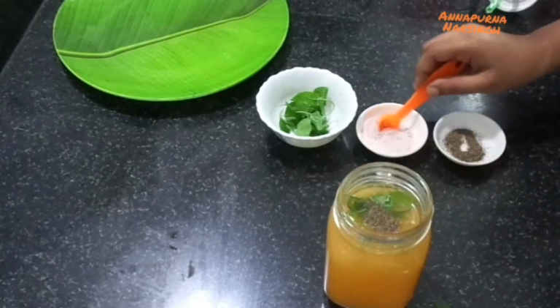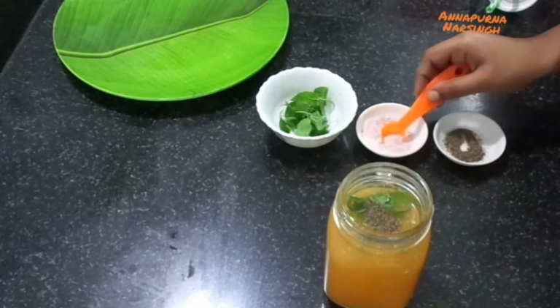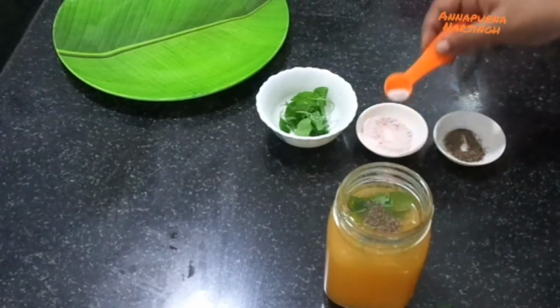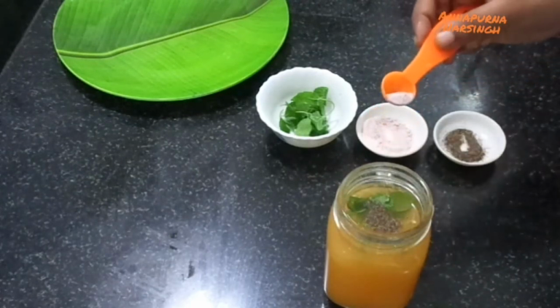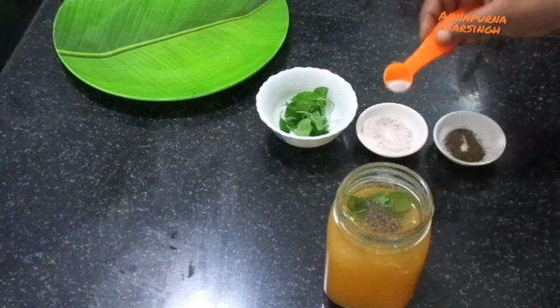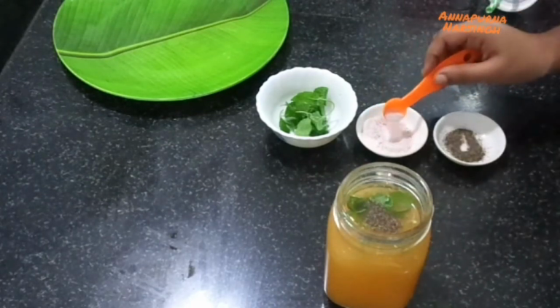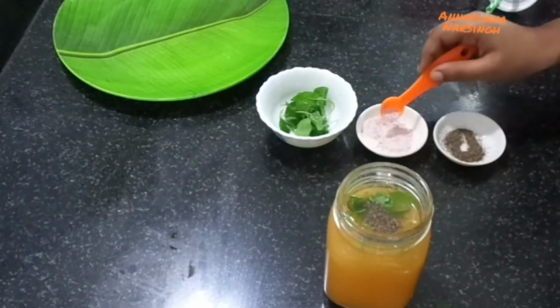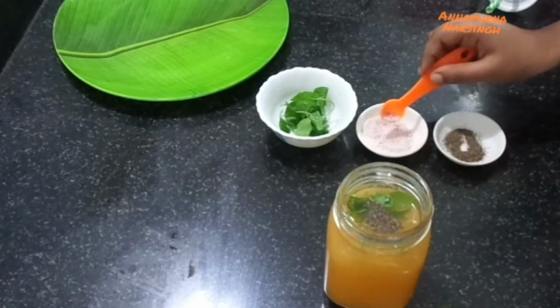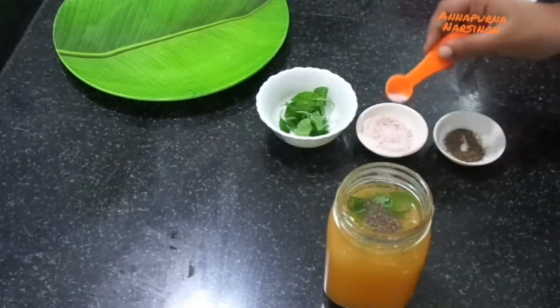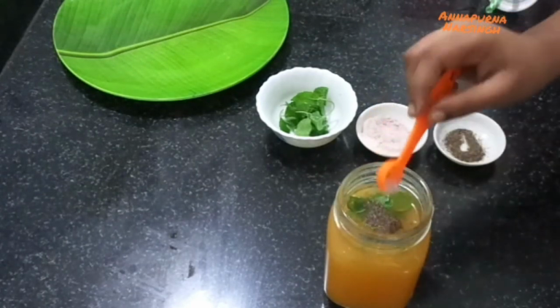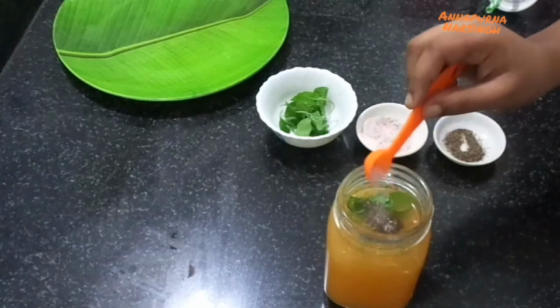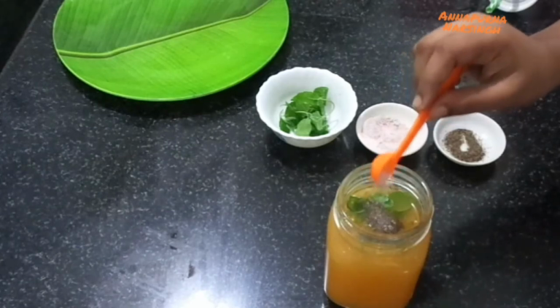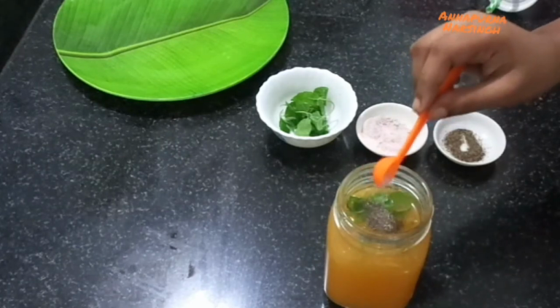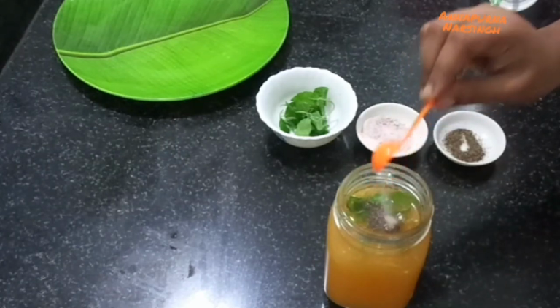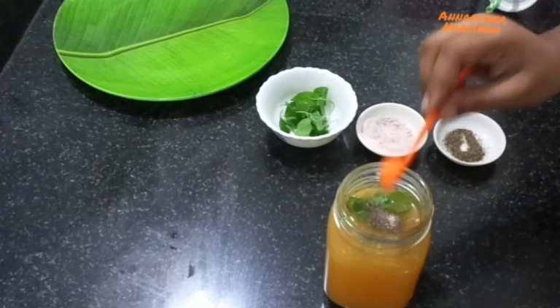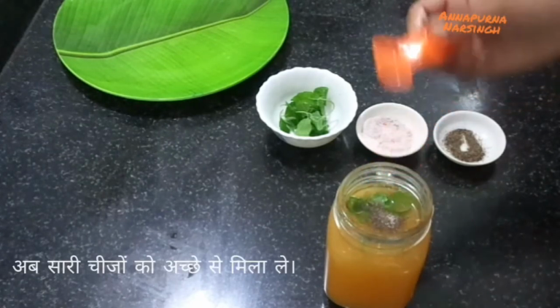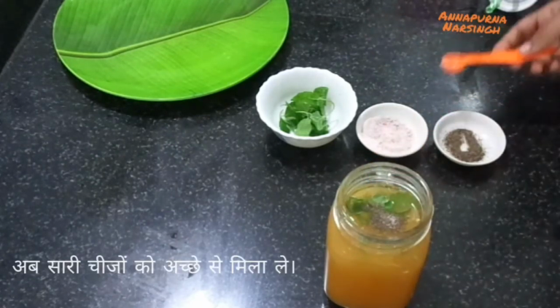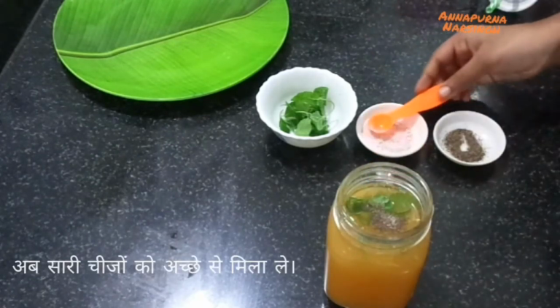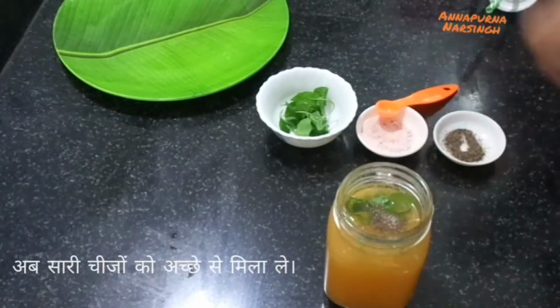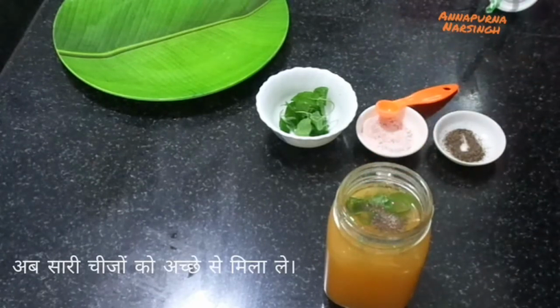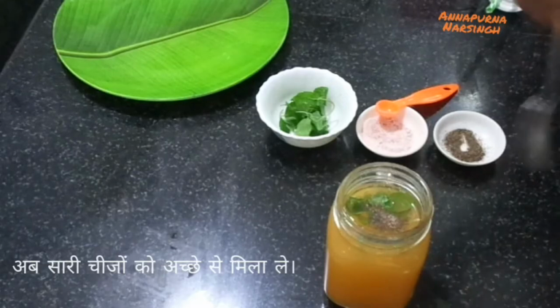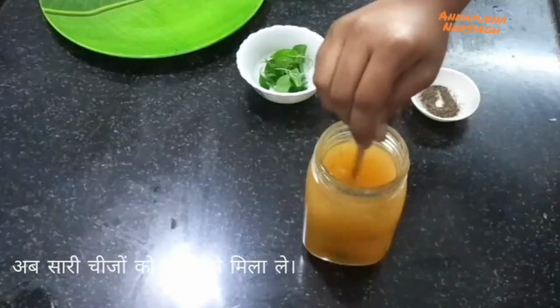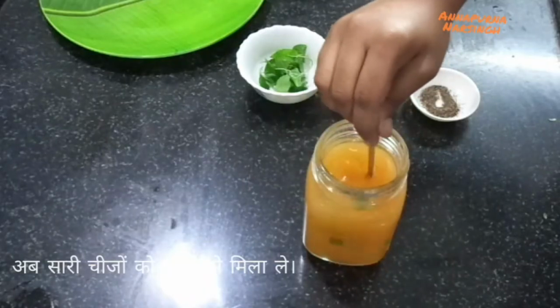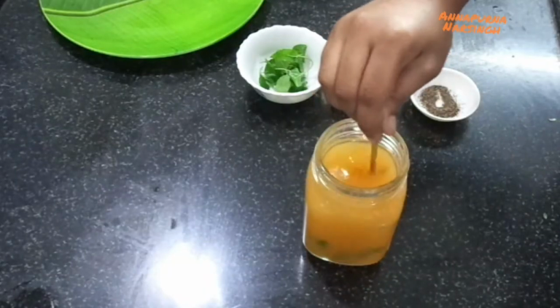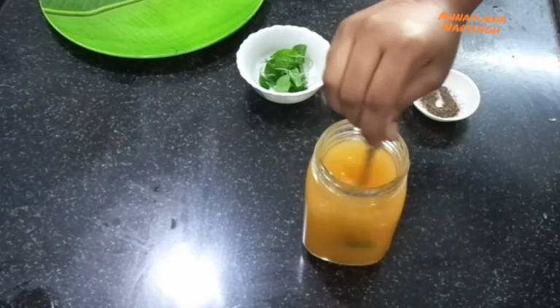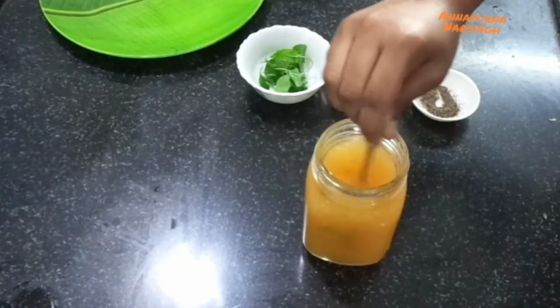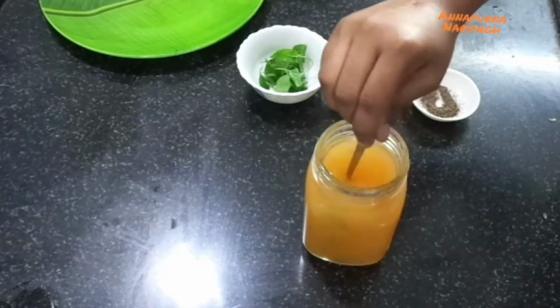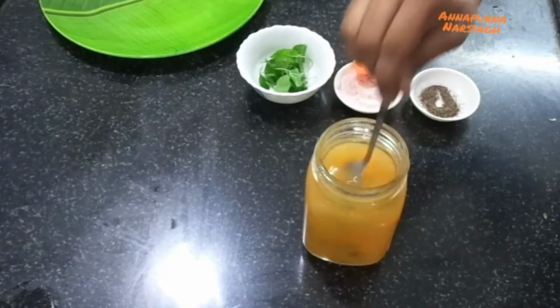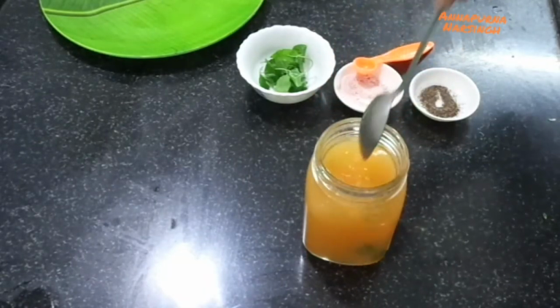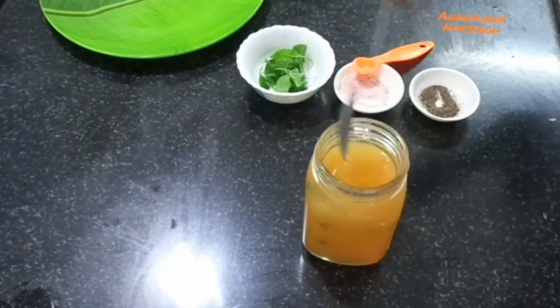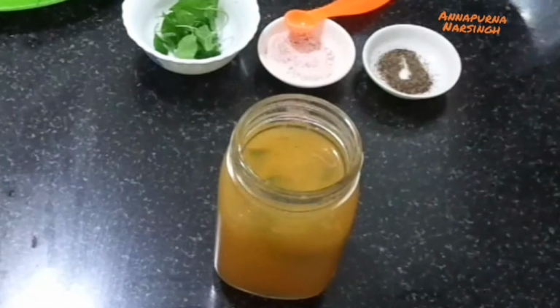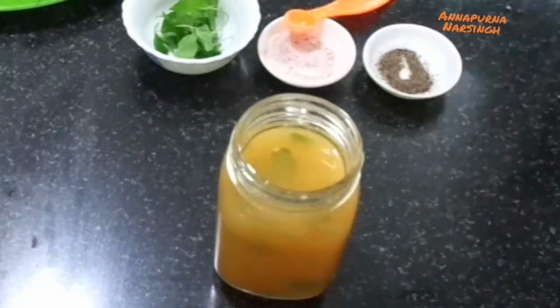The salt will balance the tanginess of the orange juice. Mix everything very well. I didn't add sugar or honey because these oranges are sweet in taste. If your oranges are sour, then add sugar or honey accordingly.